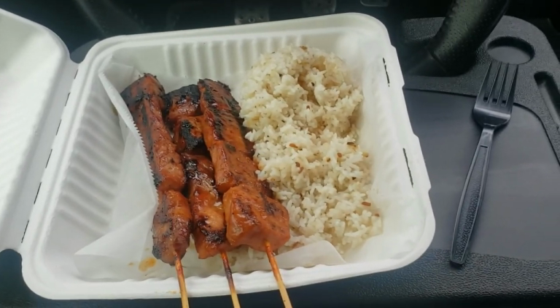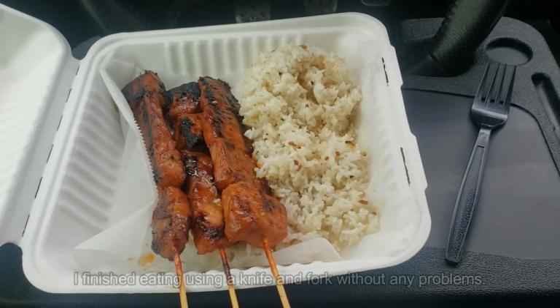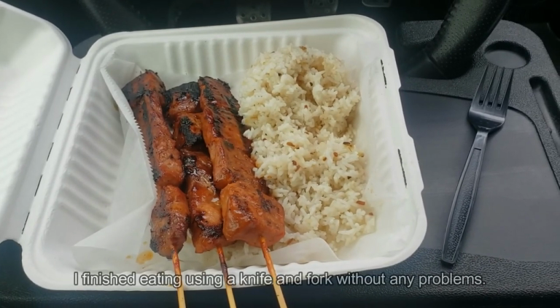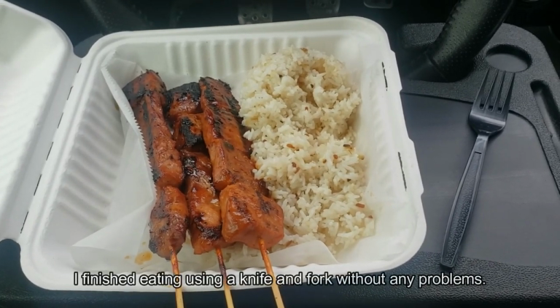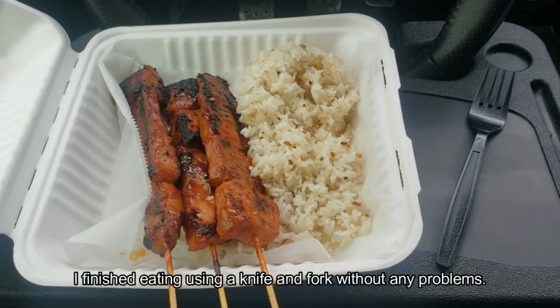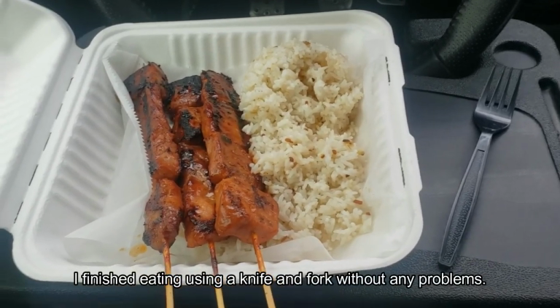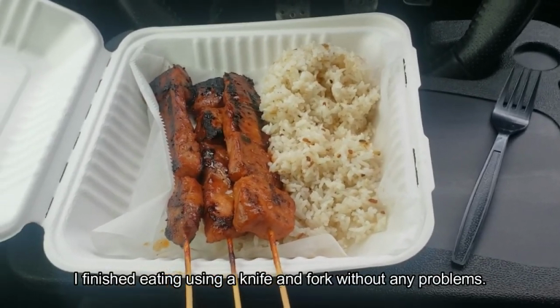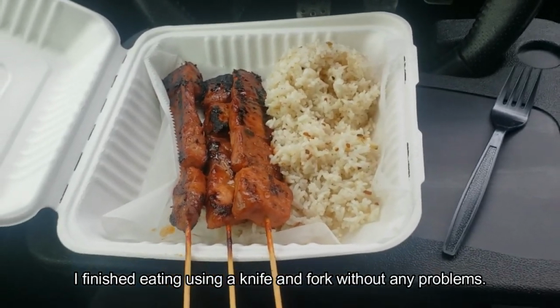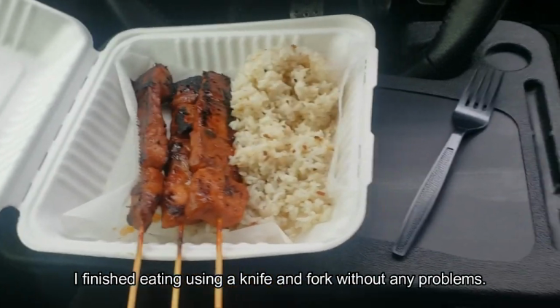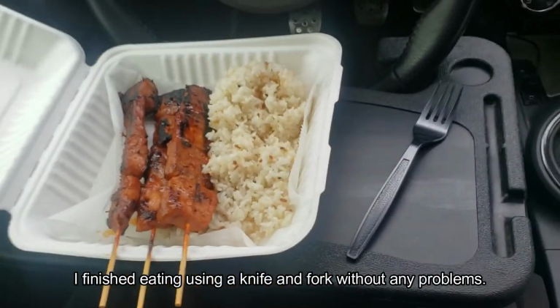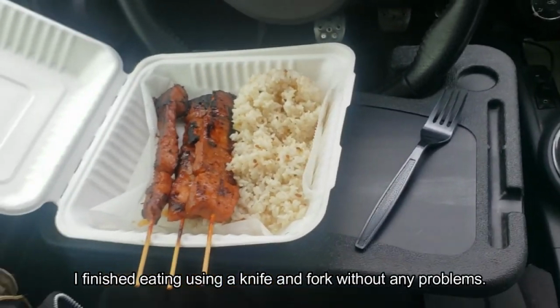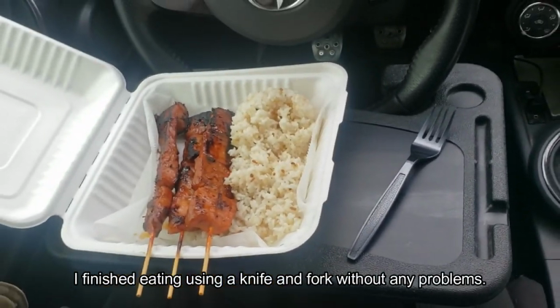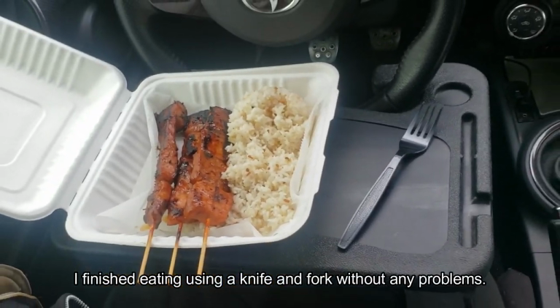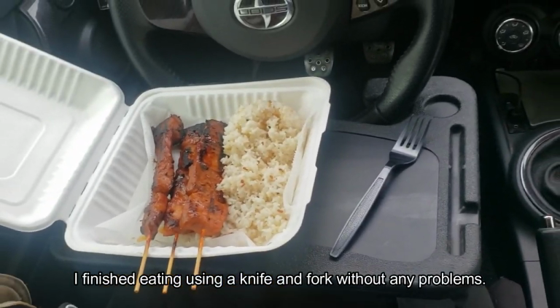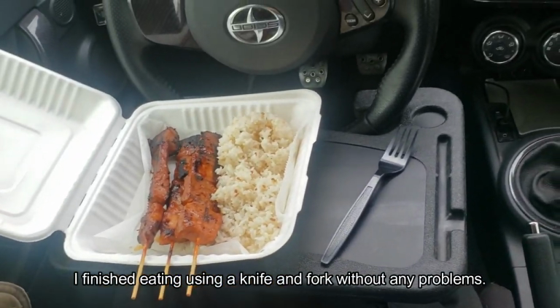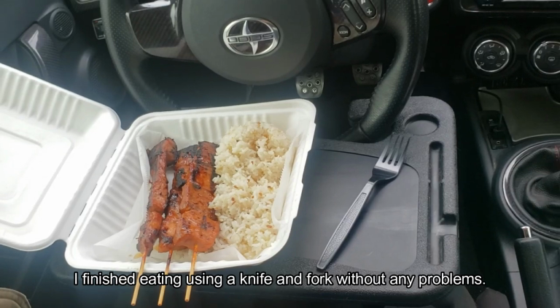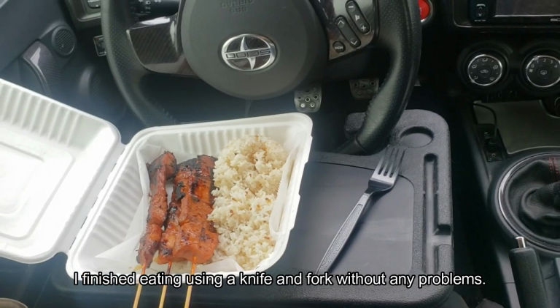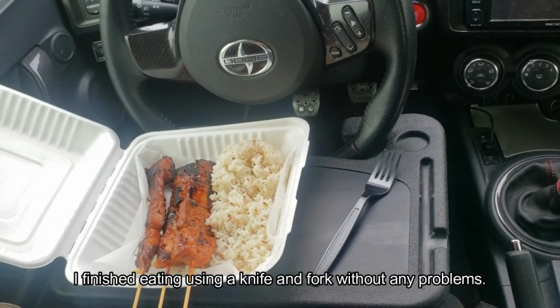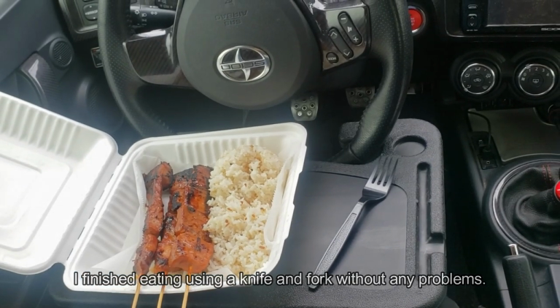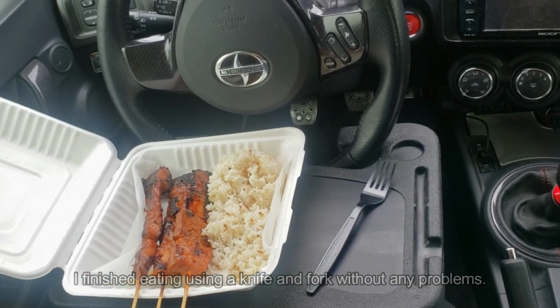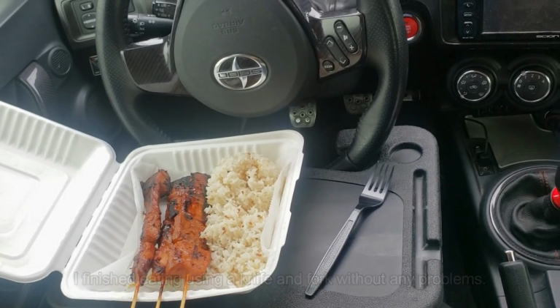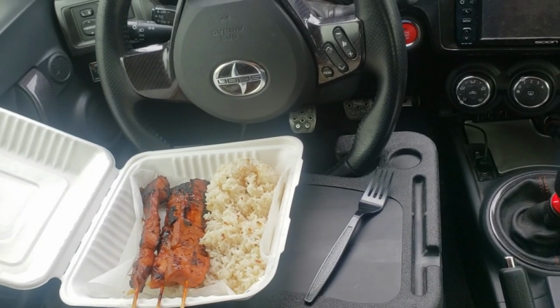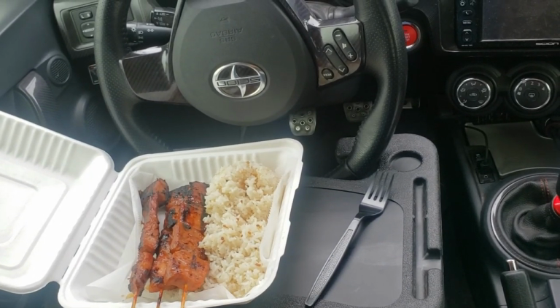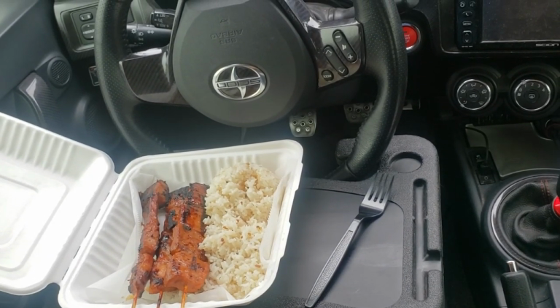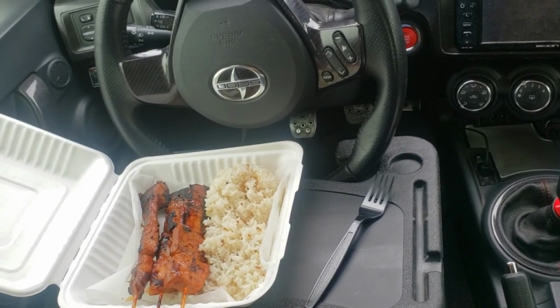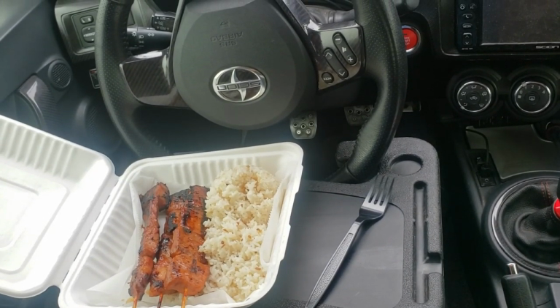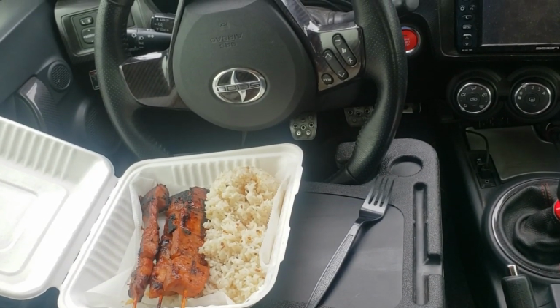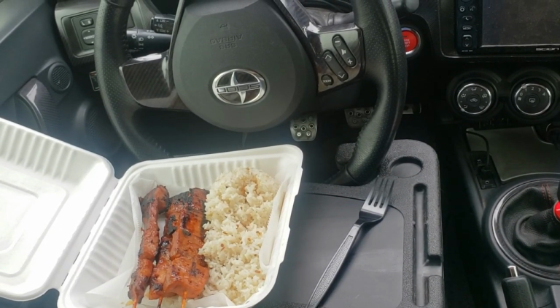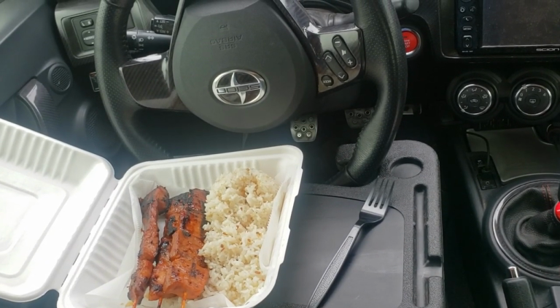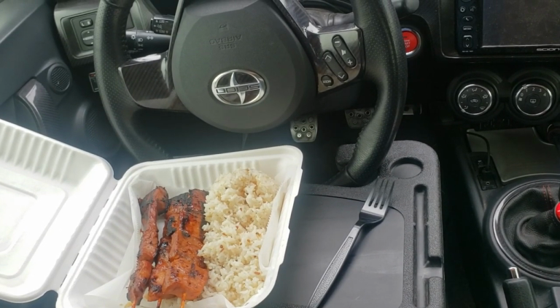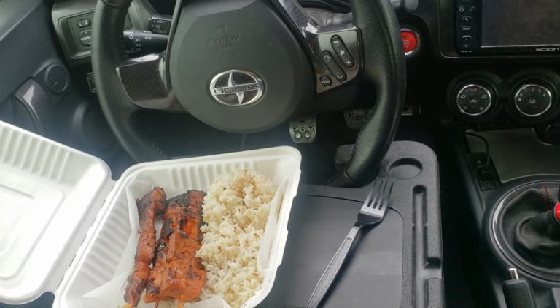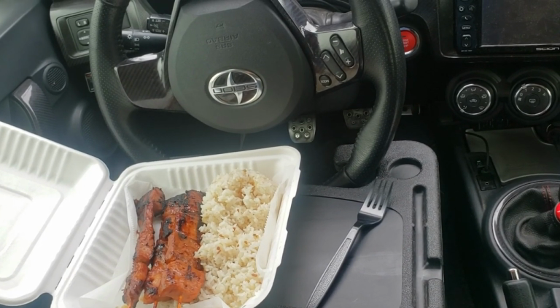Time to dig in. I hope this helps you out if you are thinking about picking up a food tray for your car. If you haven't hit subscribe to my channel yet, please do so now, and as always, thank you for watching.